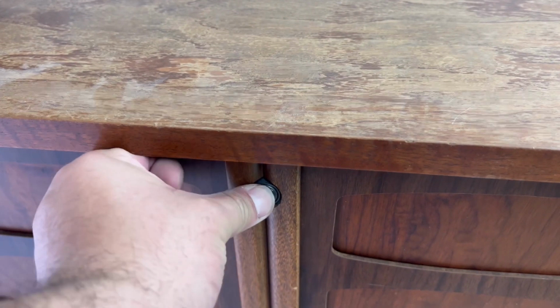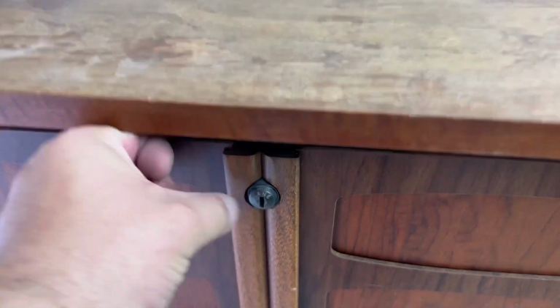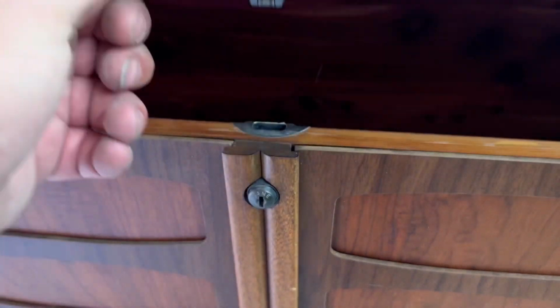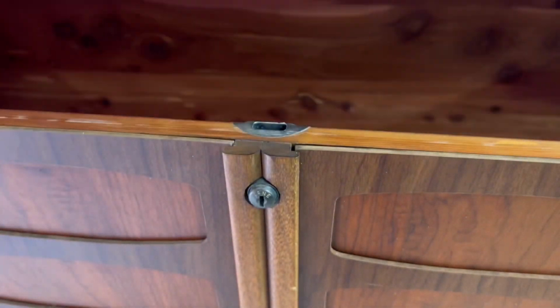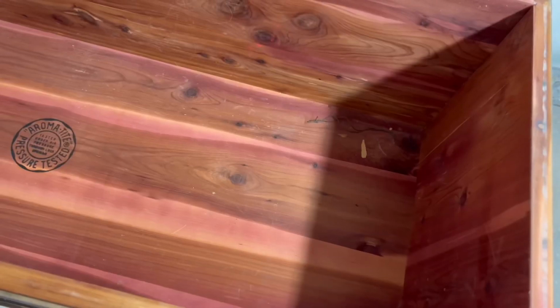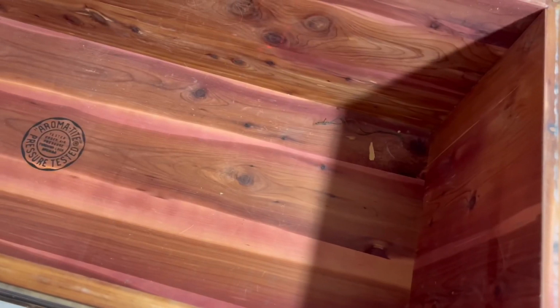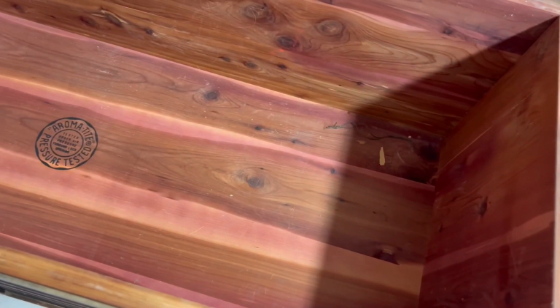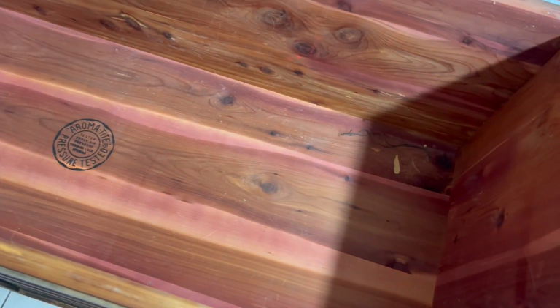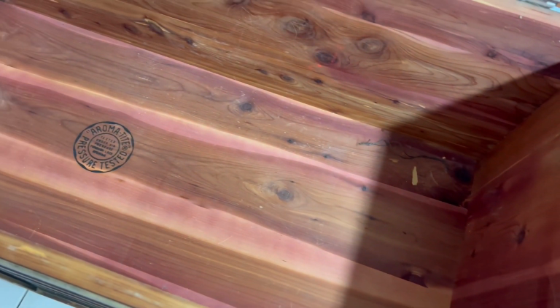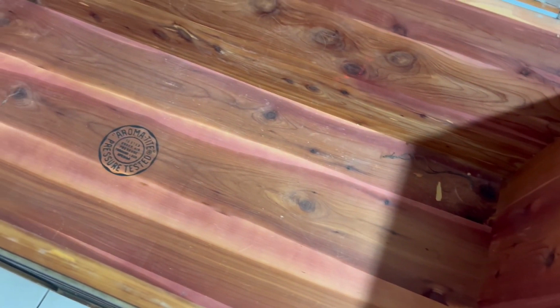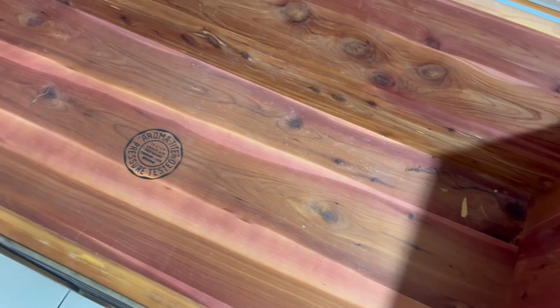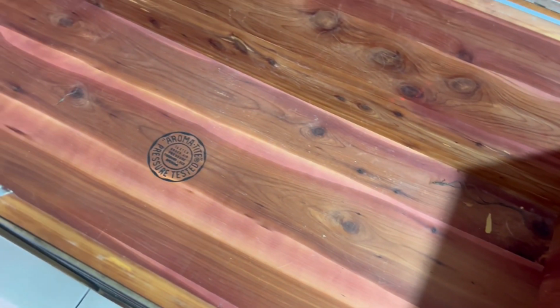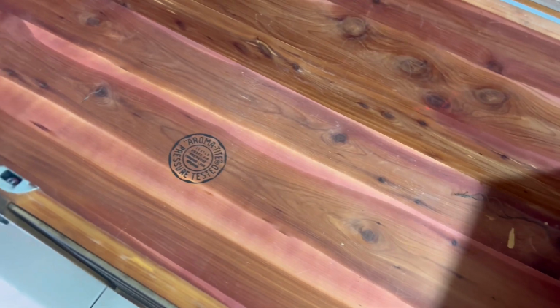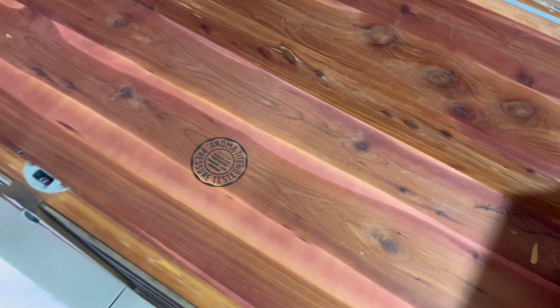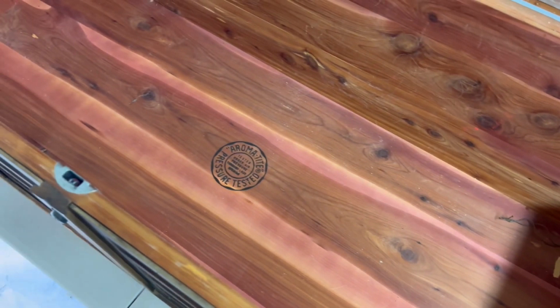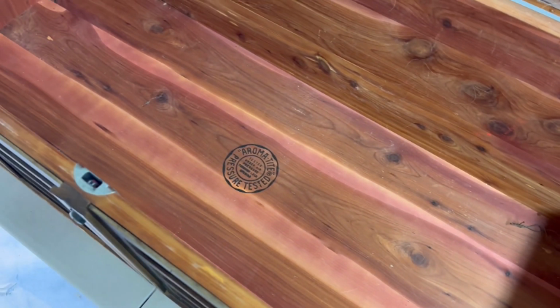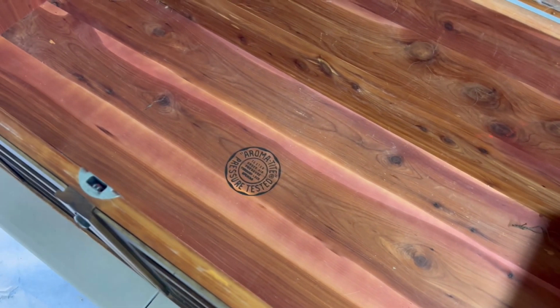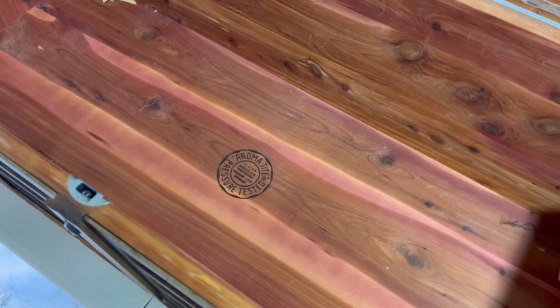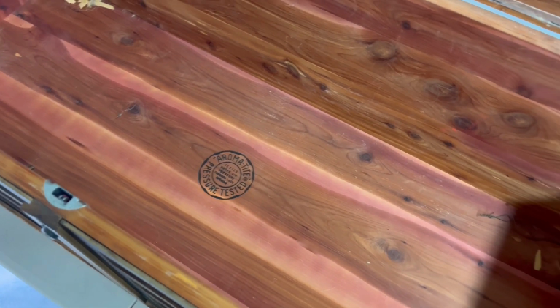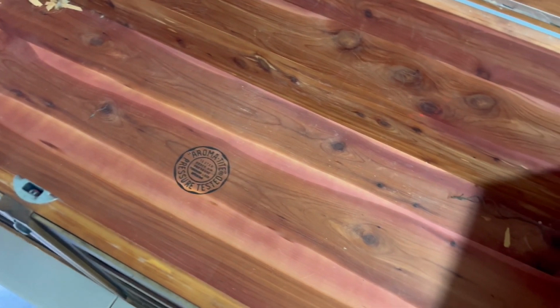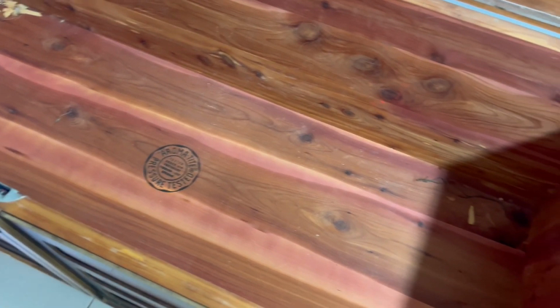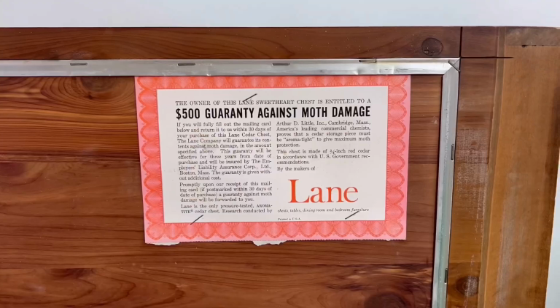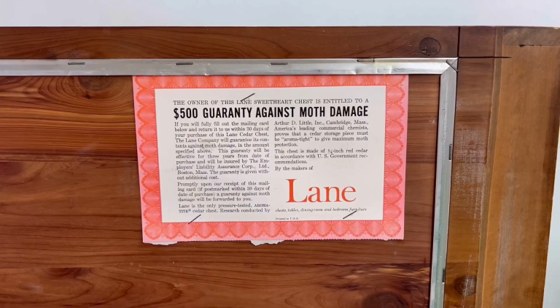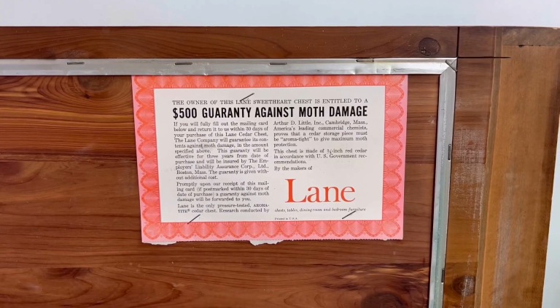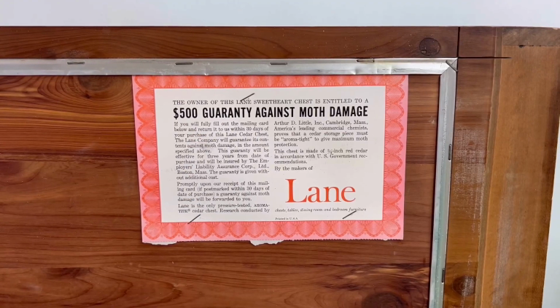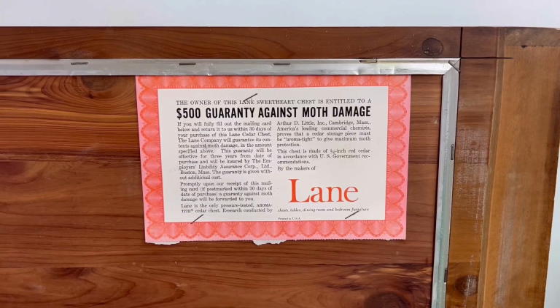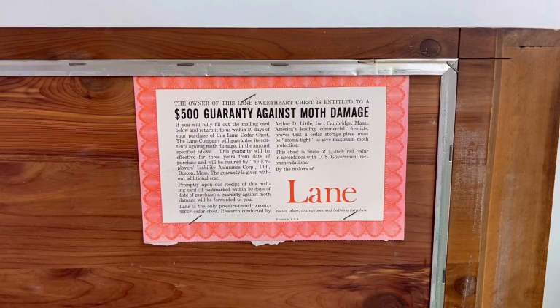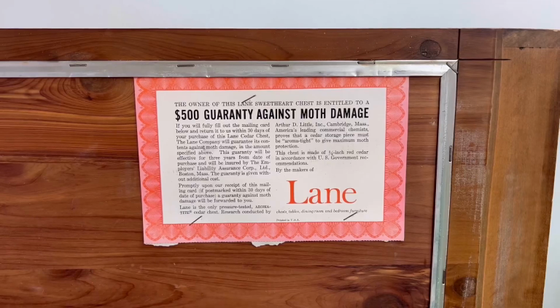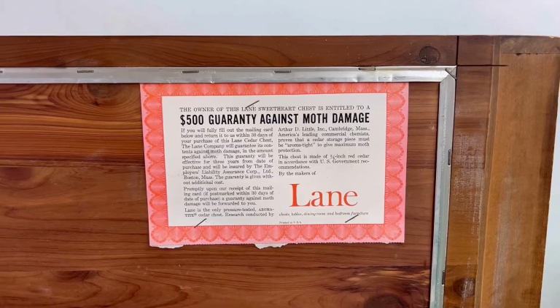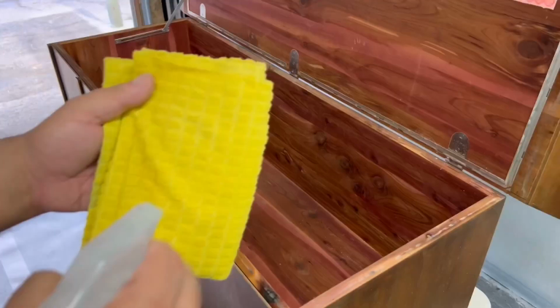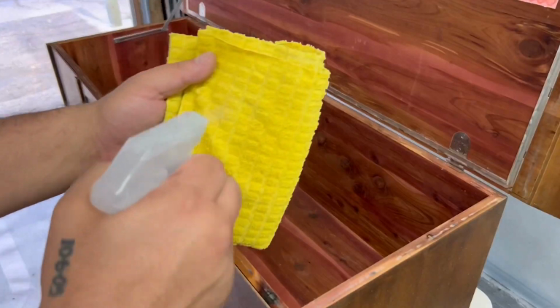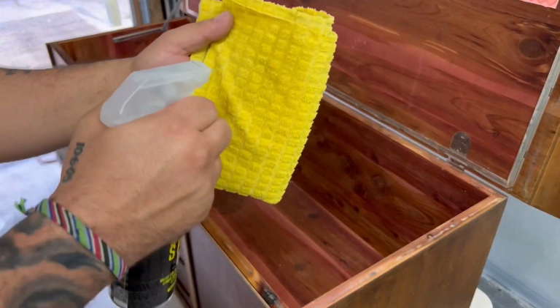The inside of this chest is in really good shape, and you don't want to refinish or seal the inside because the cedar is meant to keep moths away from your clothes, blankets, or anything you decide to store inside.